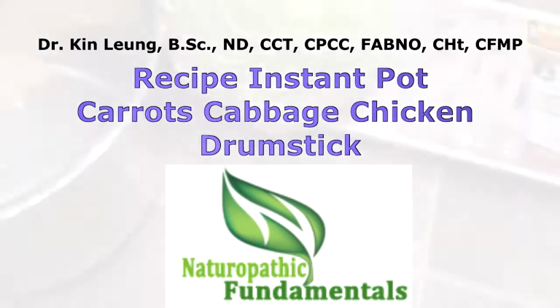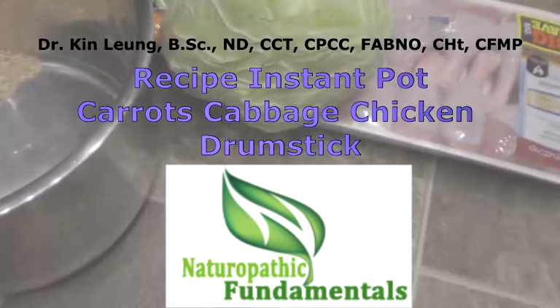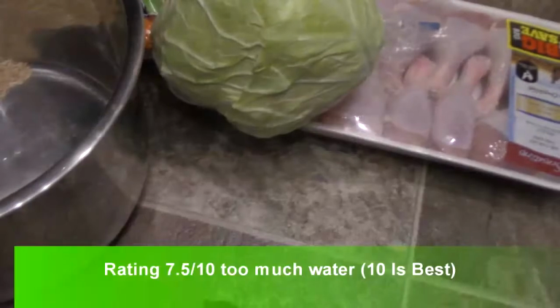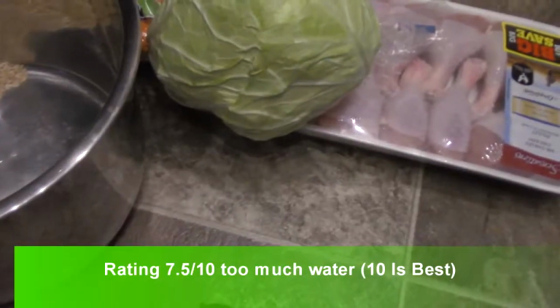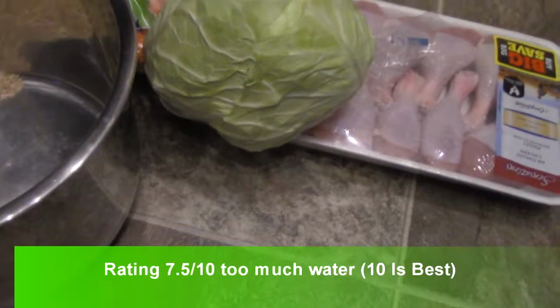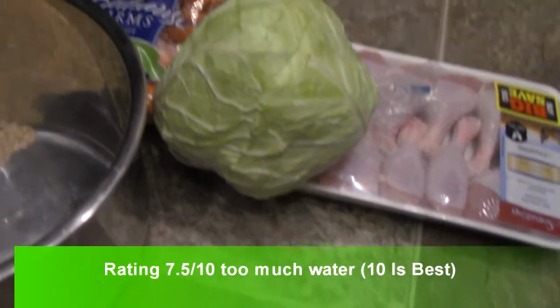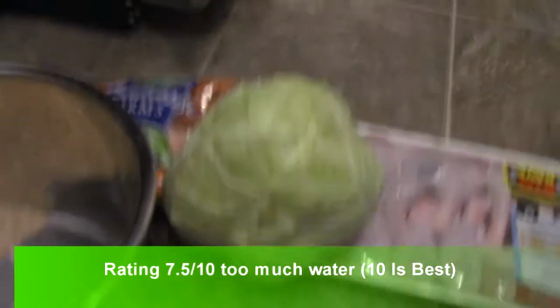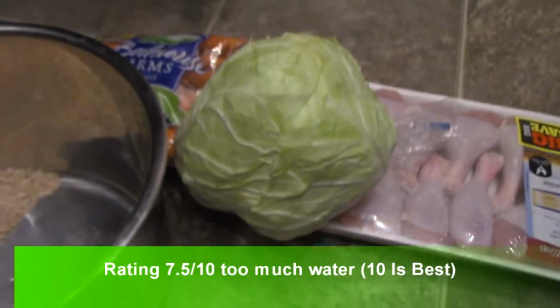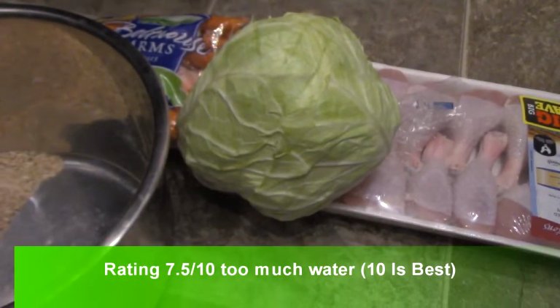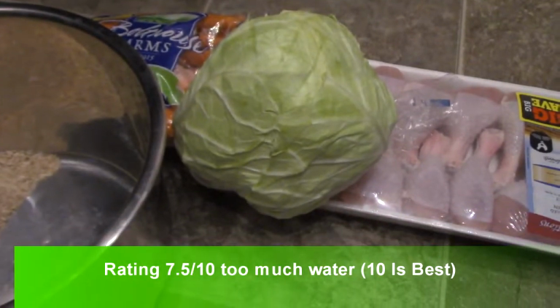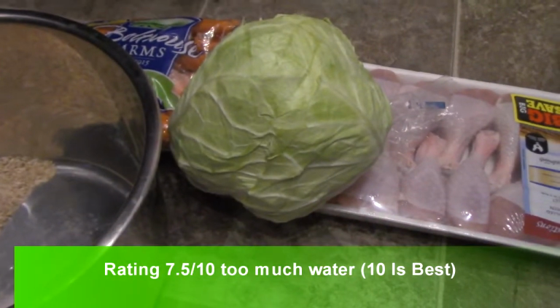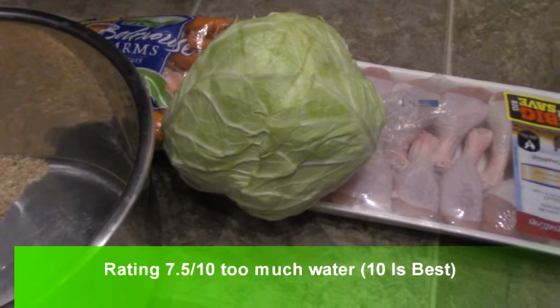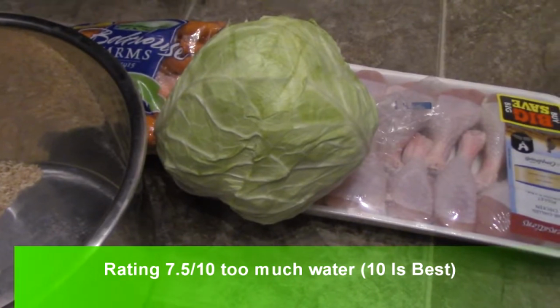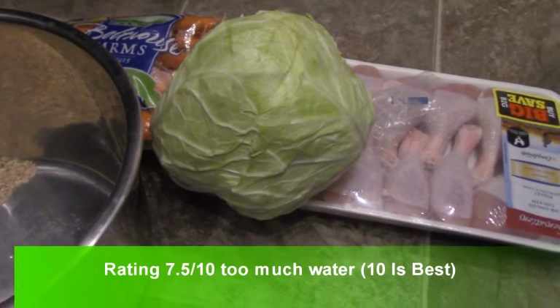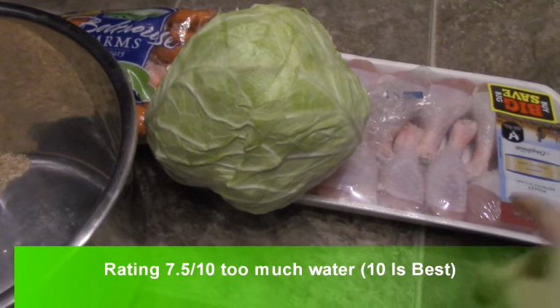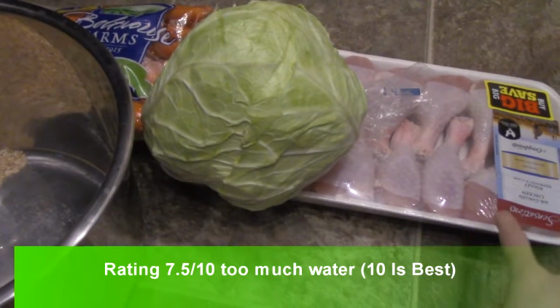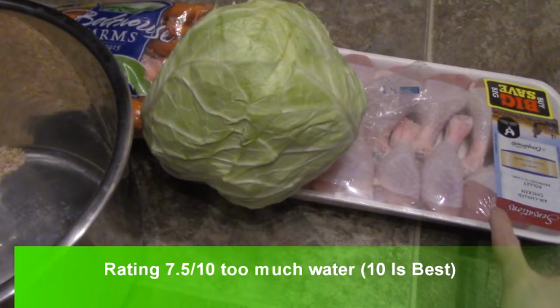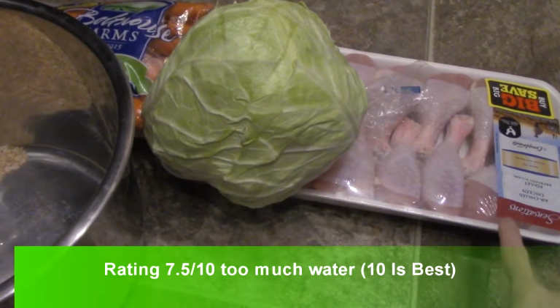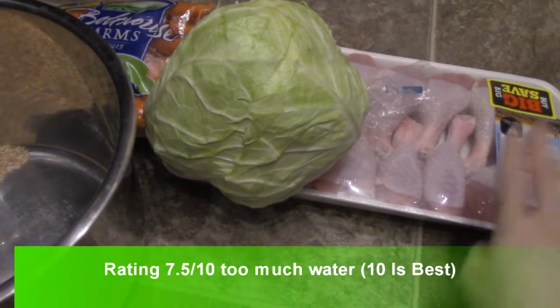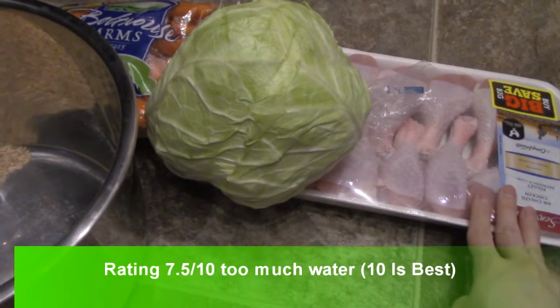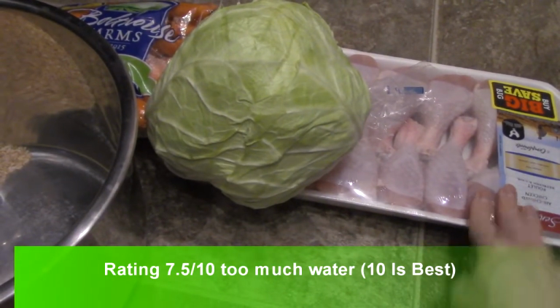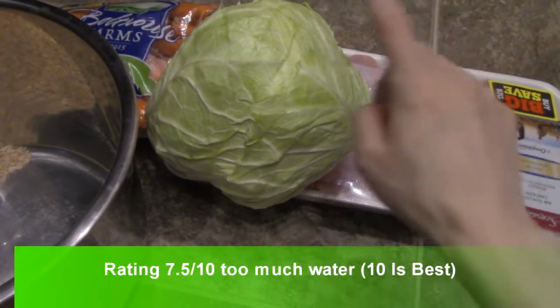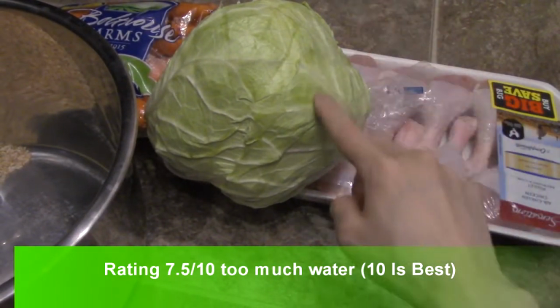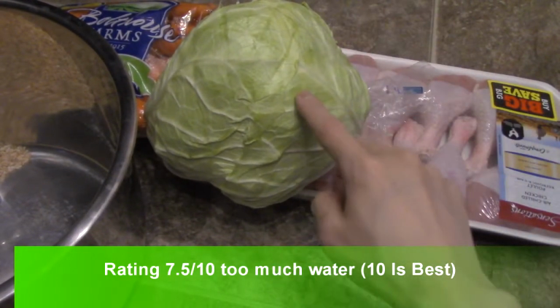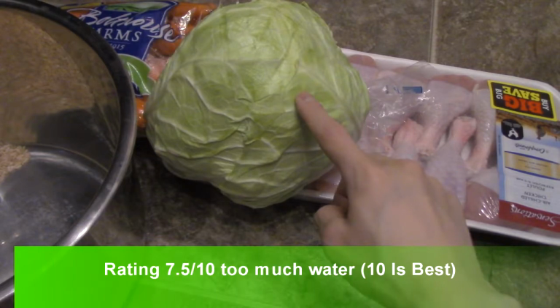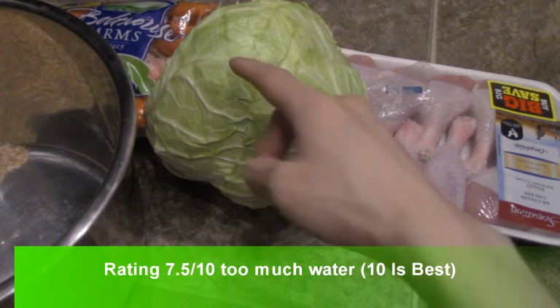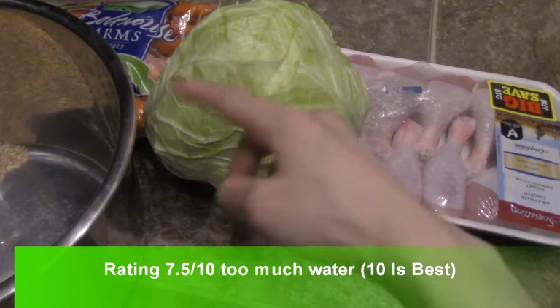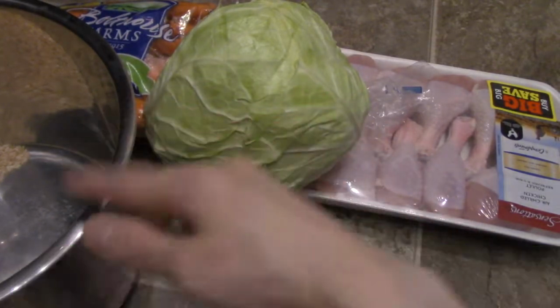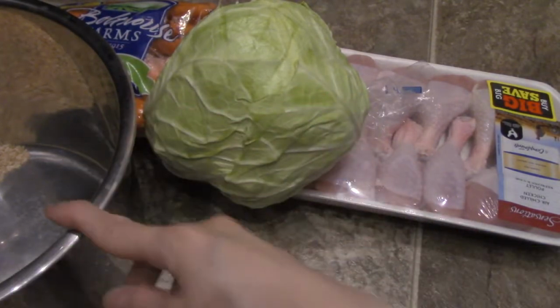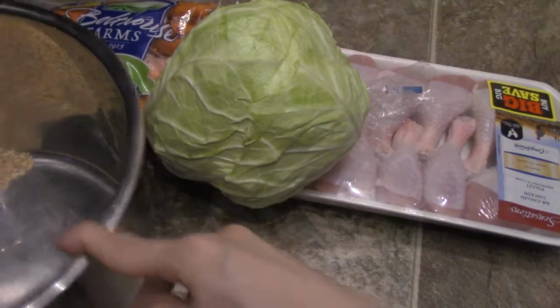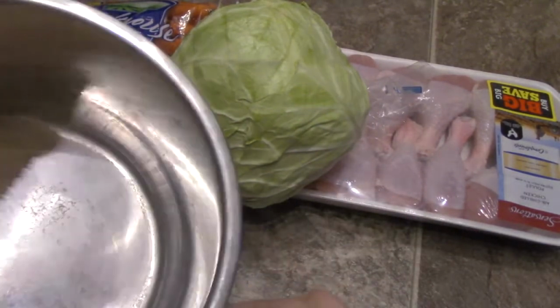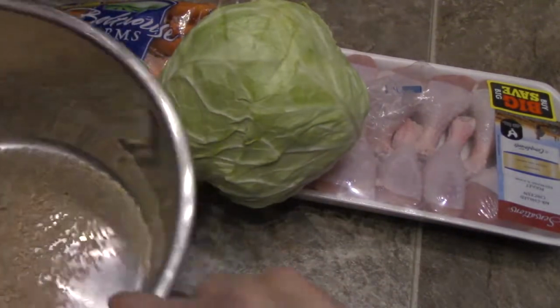Alright guys, today I'm doing a recipe. I got here some chicken drumsticks — they were on sale of course — and some cabbage, some carrots, and this is my instant pot with rice.